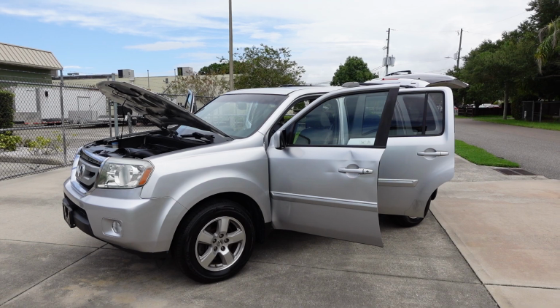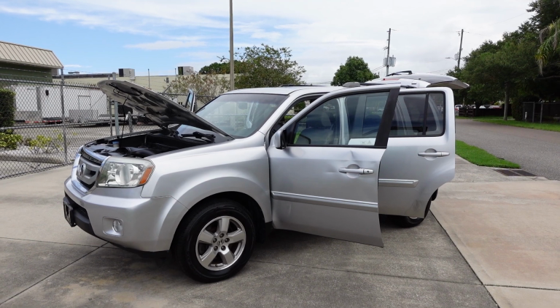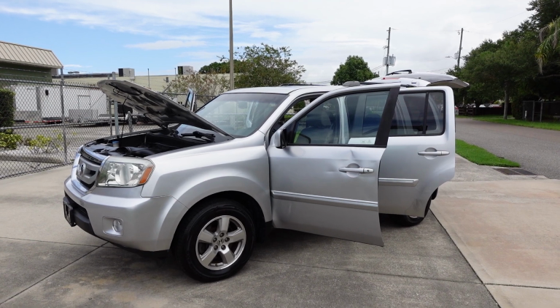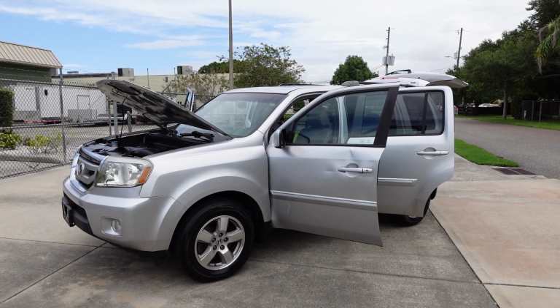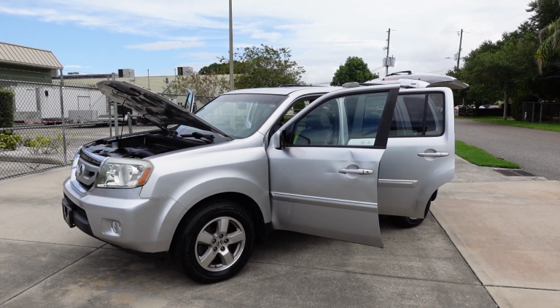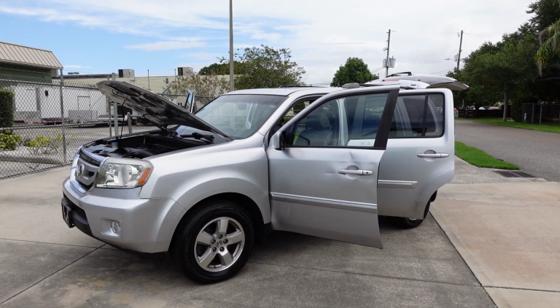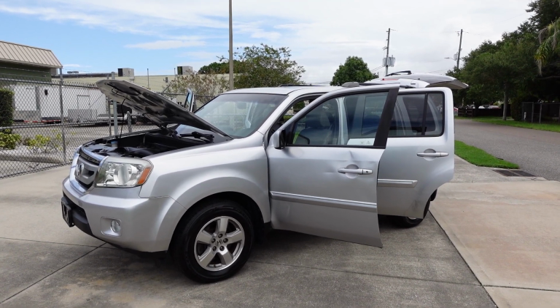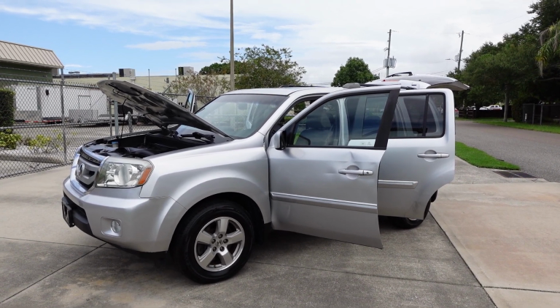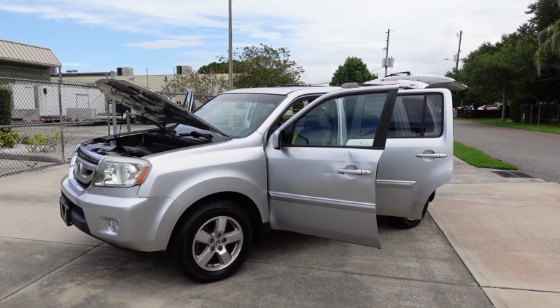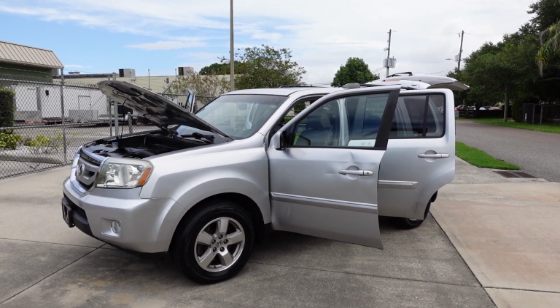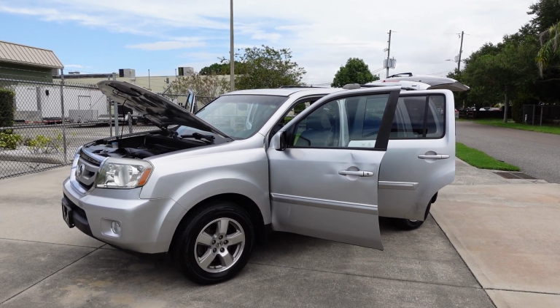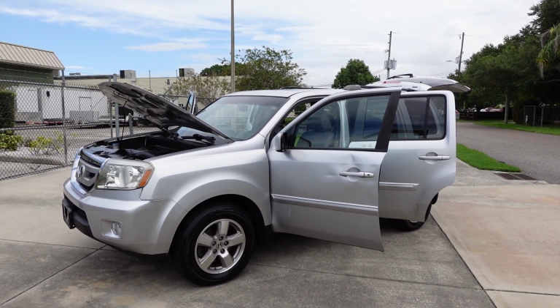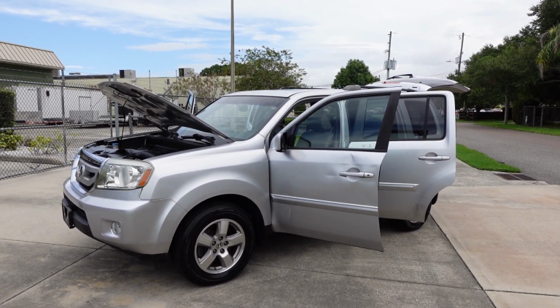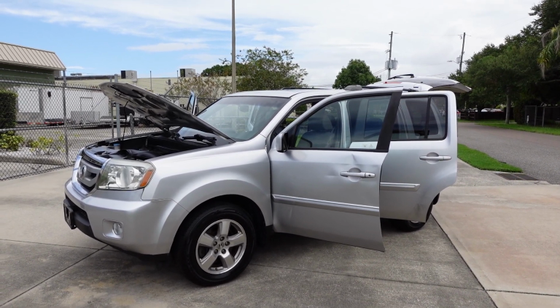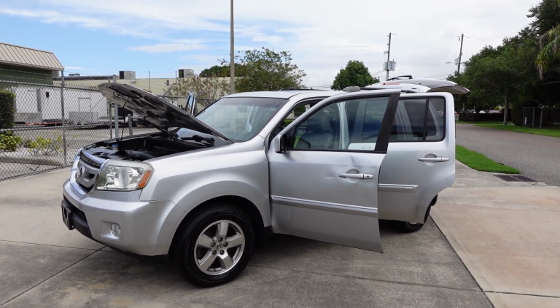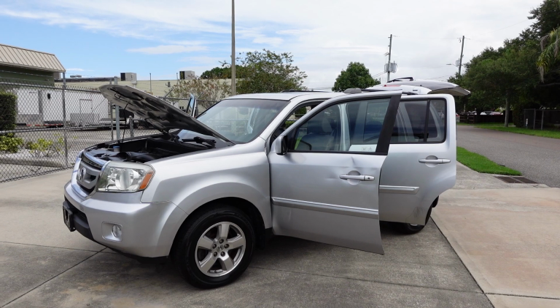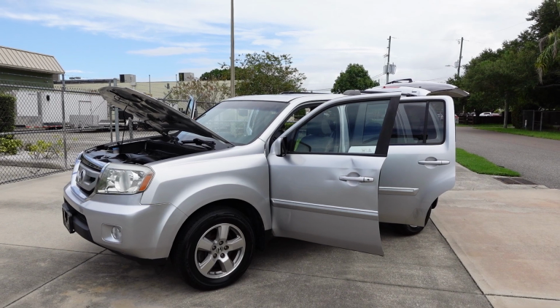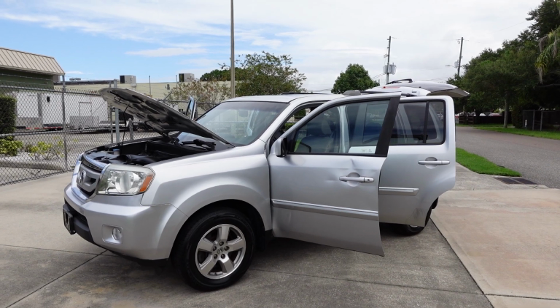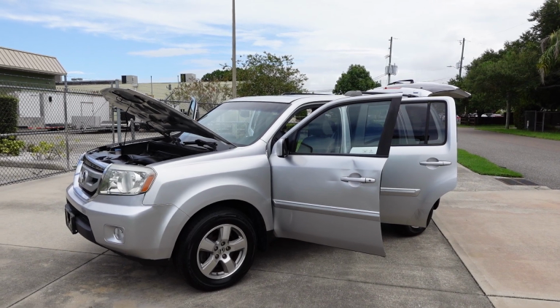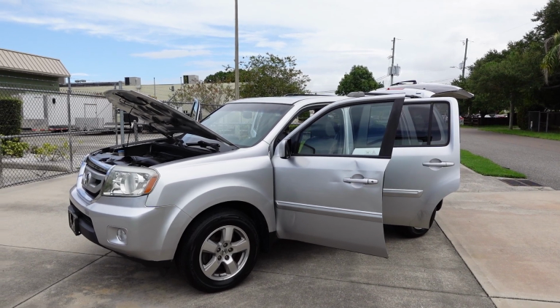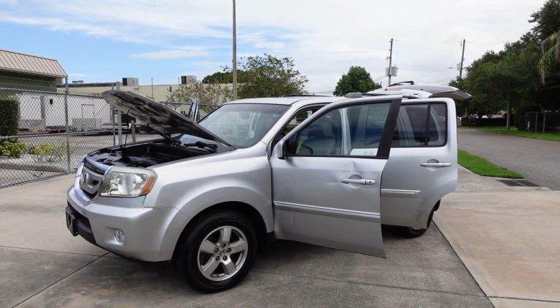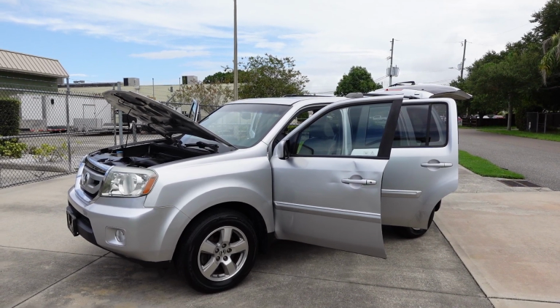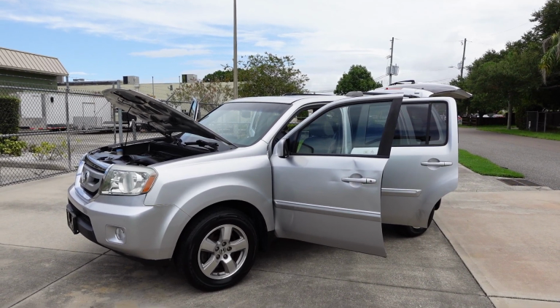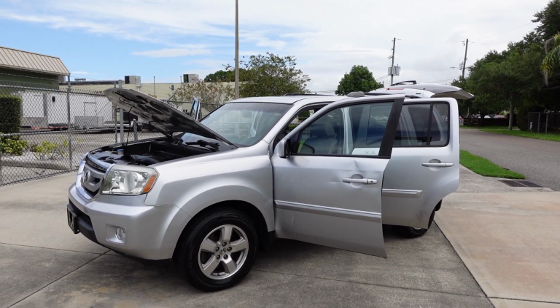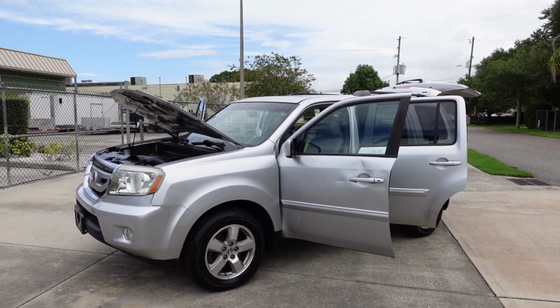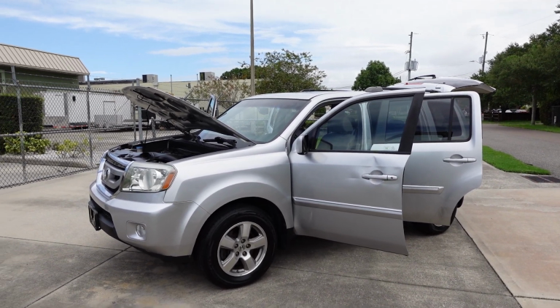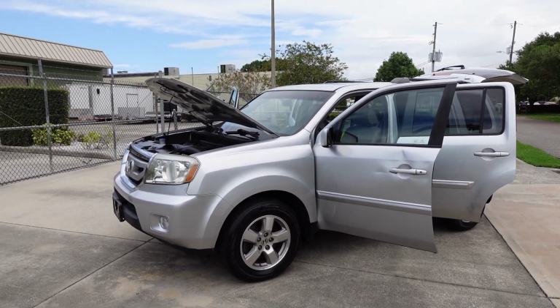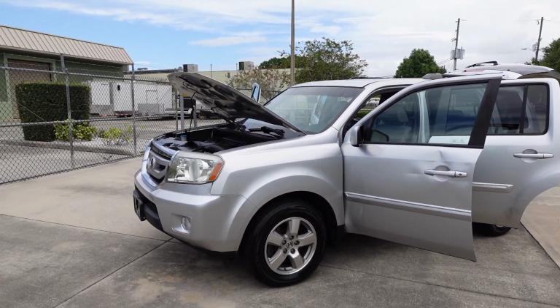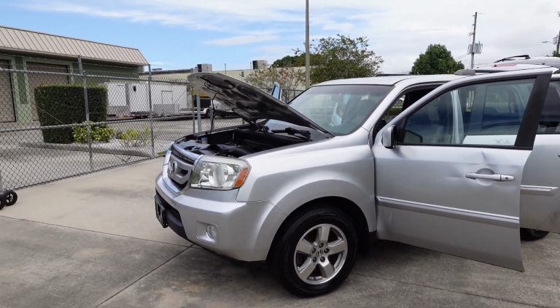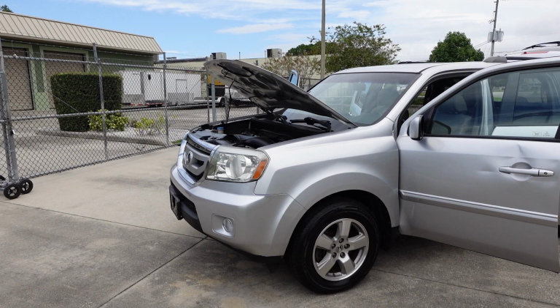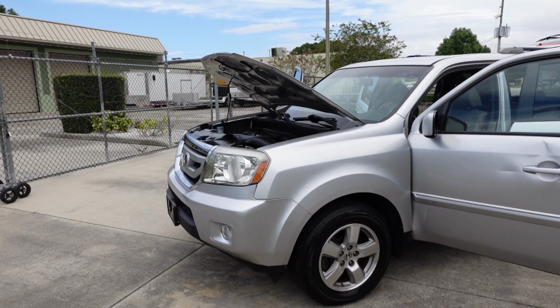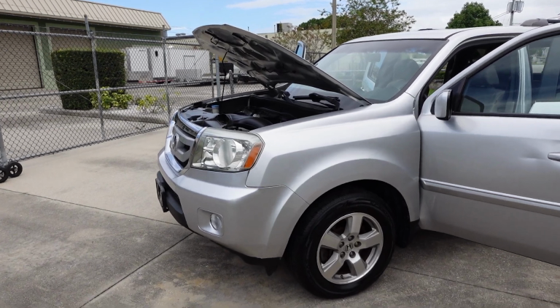Good afternoon YouTube. Here's Nick from Meticulous Motors again, and here for sale today we have this beautiful 2011 Honda Pilot EXL four-wheel drive. So we got a four-wheel drive model.